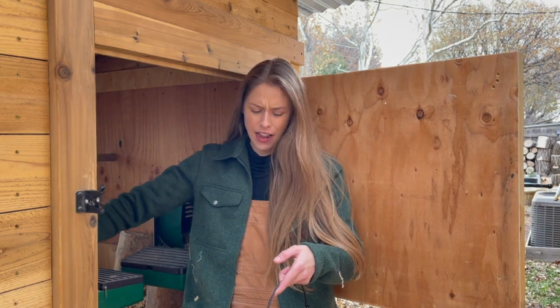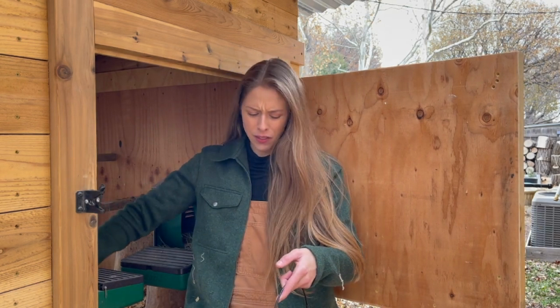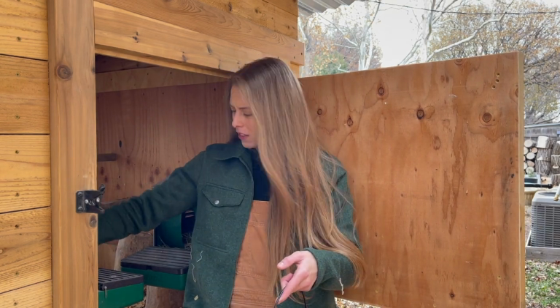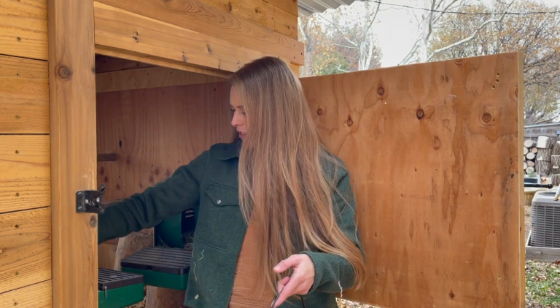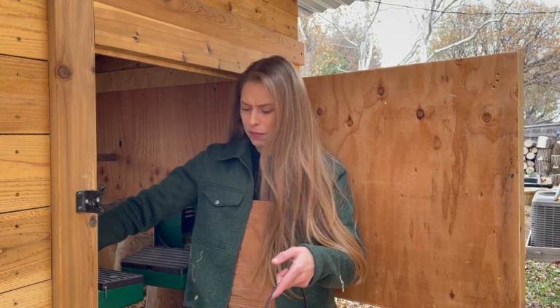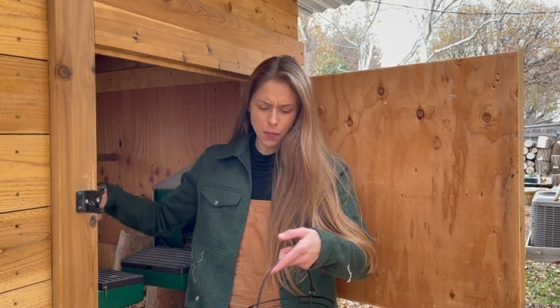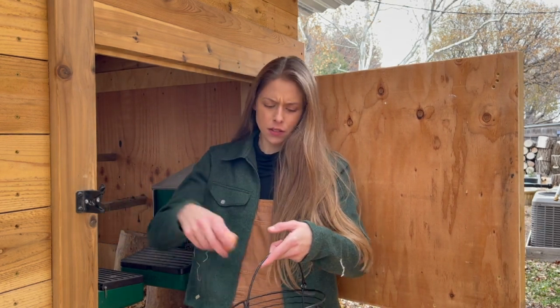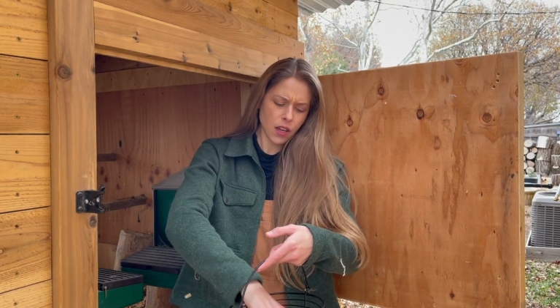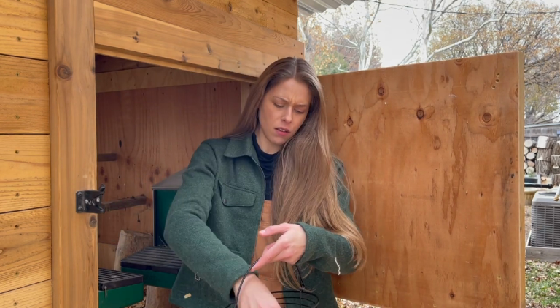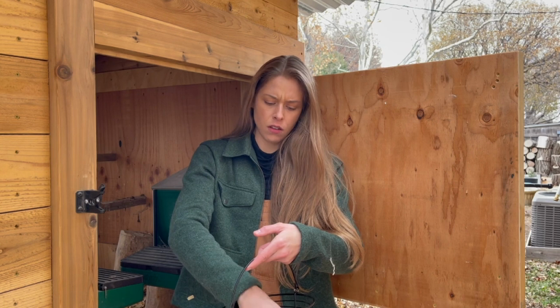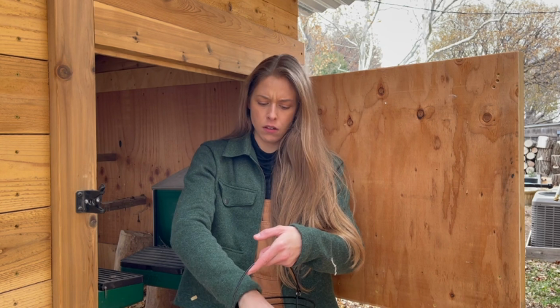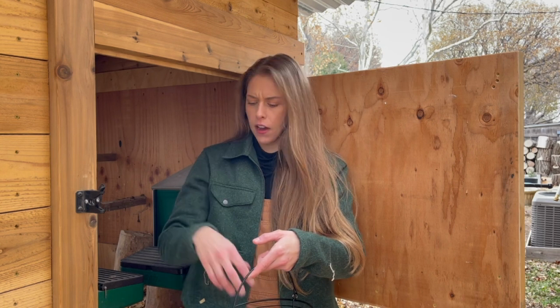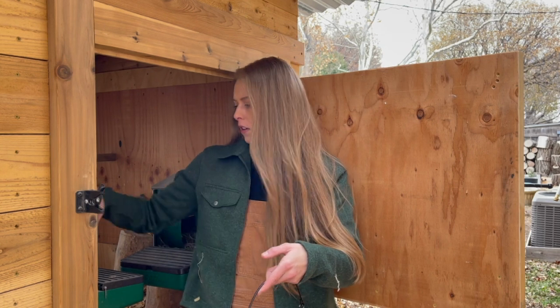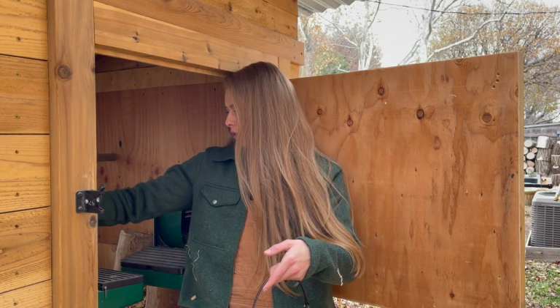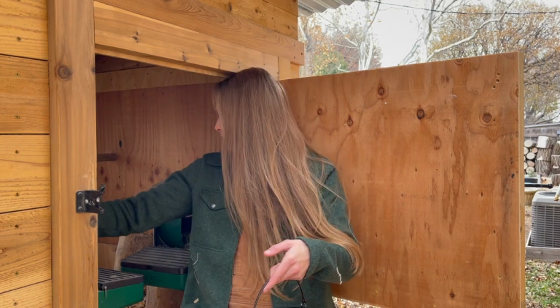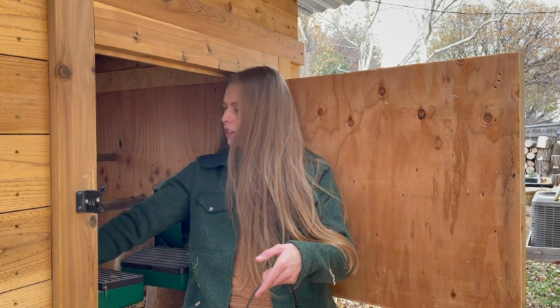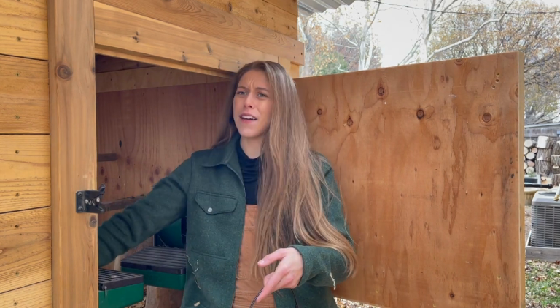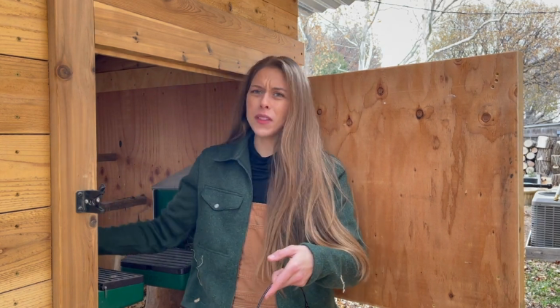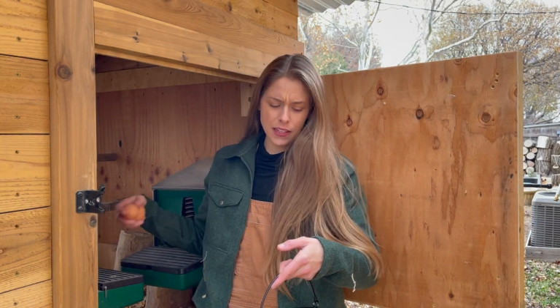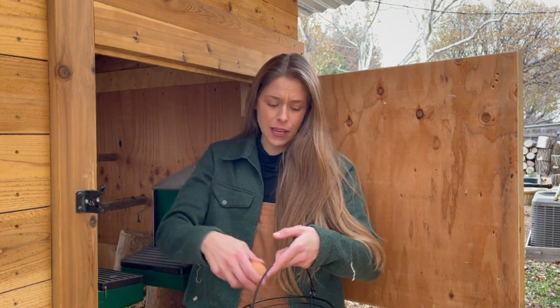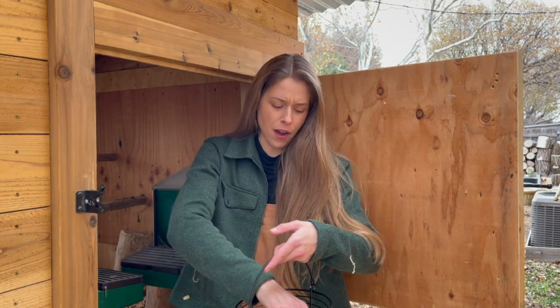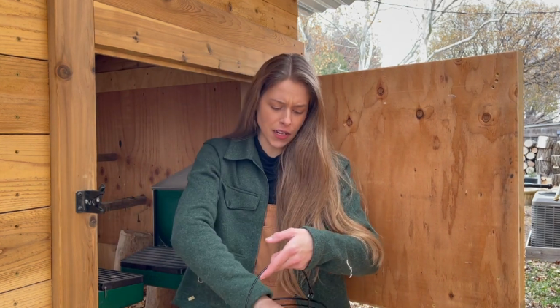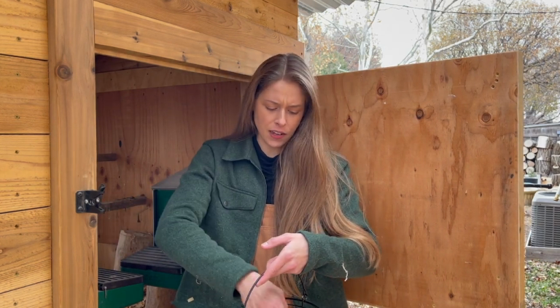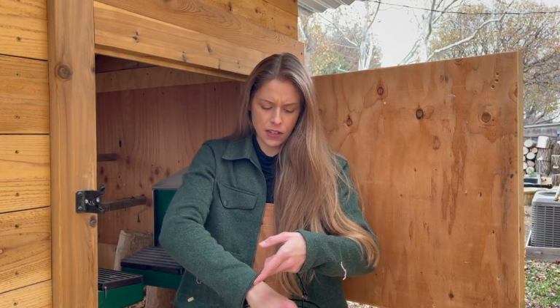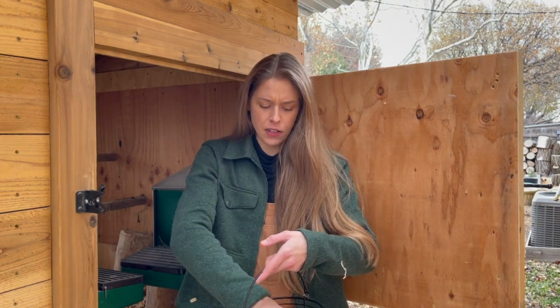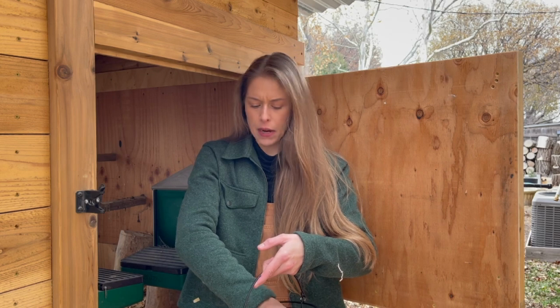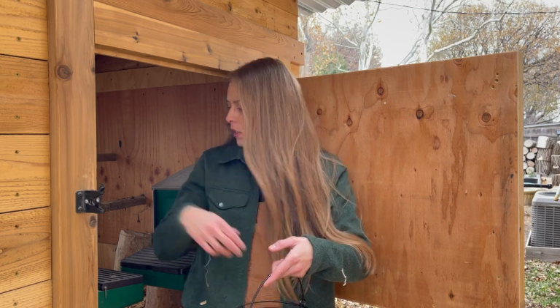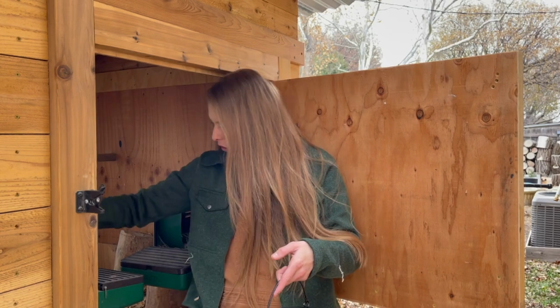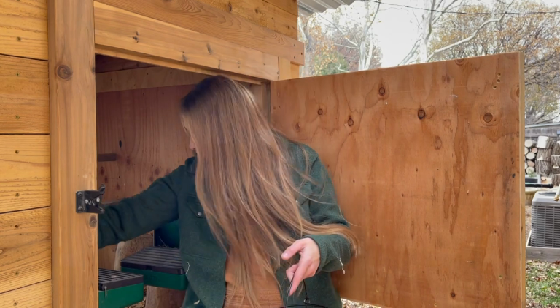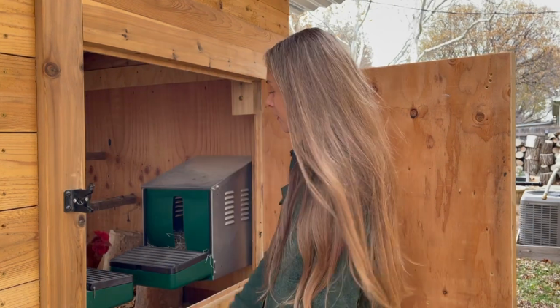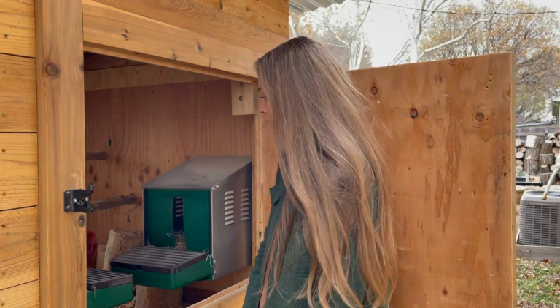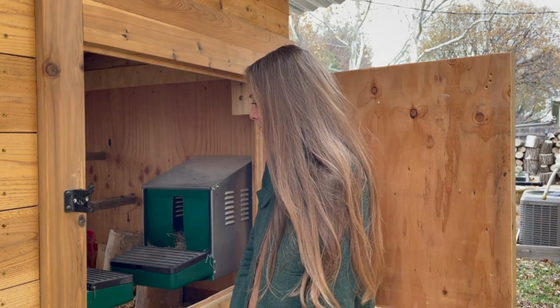I did get new little nesting pads and the eggs don't roll down as easily, but I do get an occasional poopy egg — it's not uncommon. Making sure you have a clean coop makes all the difference though. These eggs are super clean. Looks like everyone laid in the same nest box today, minus one girl.